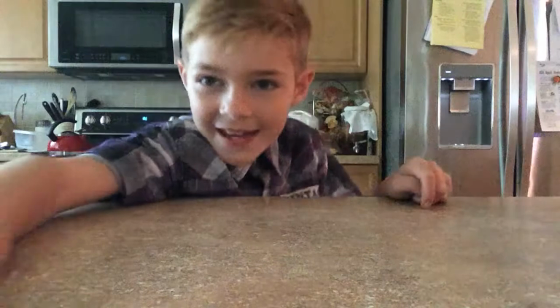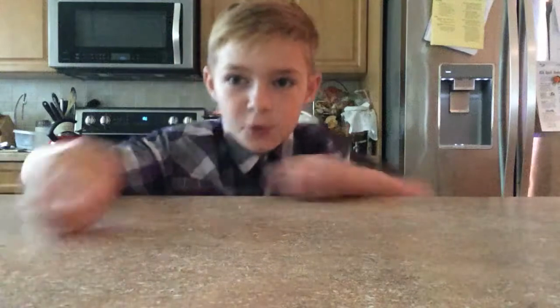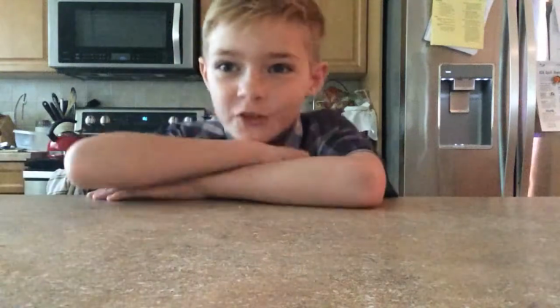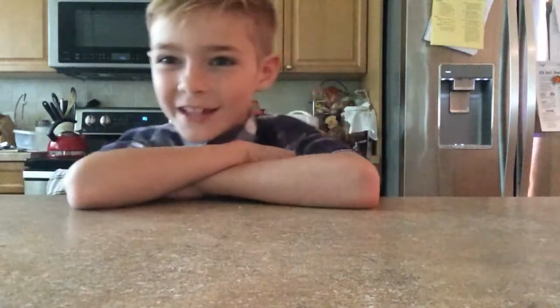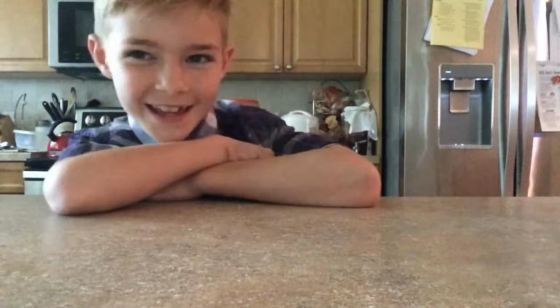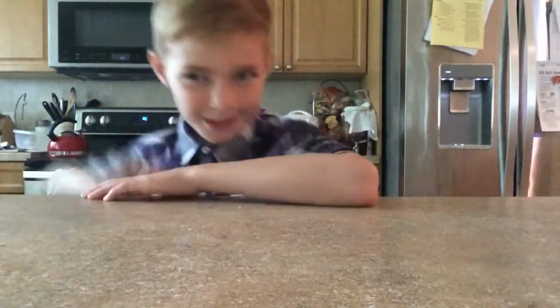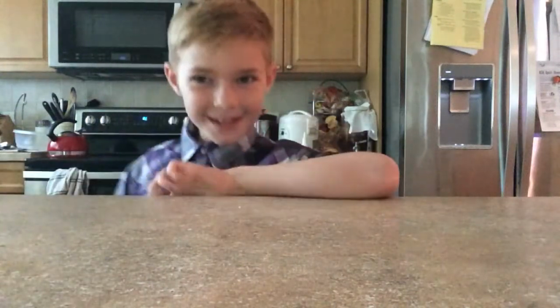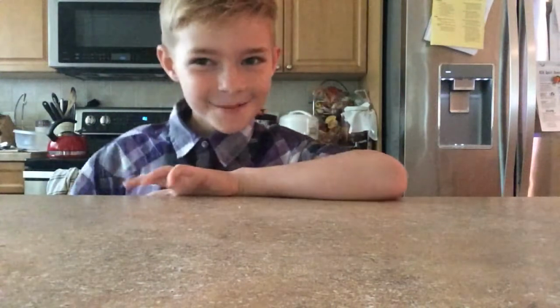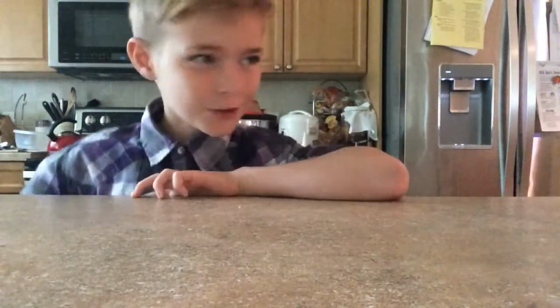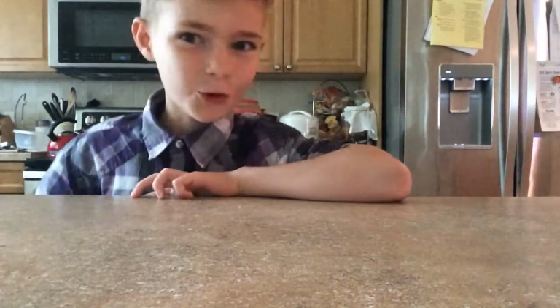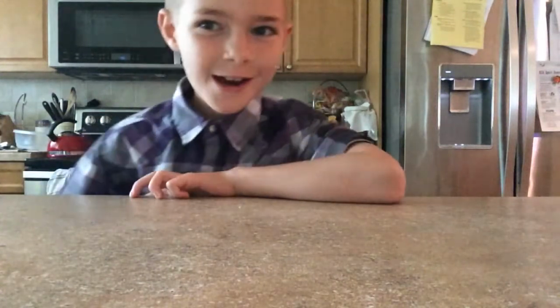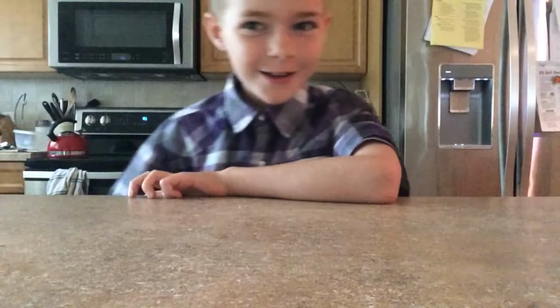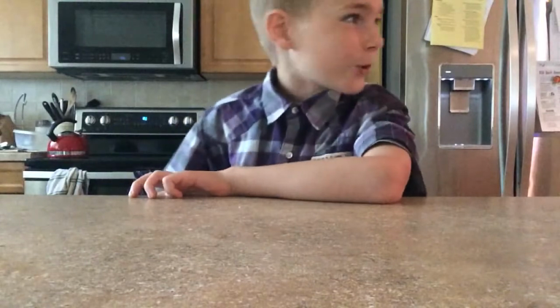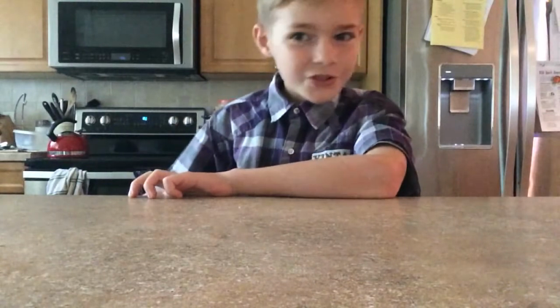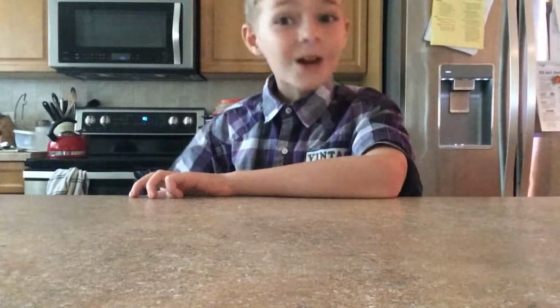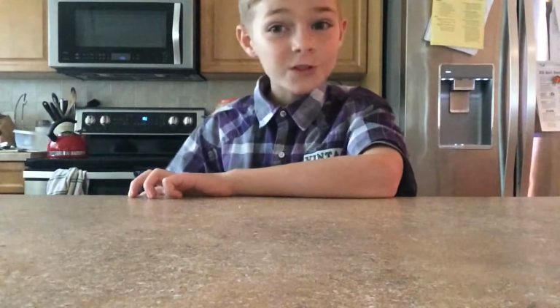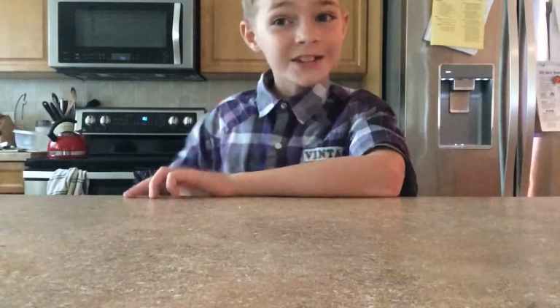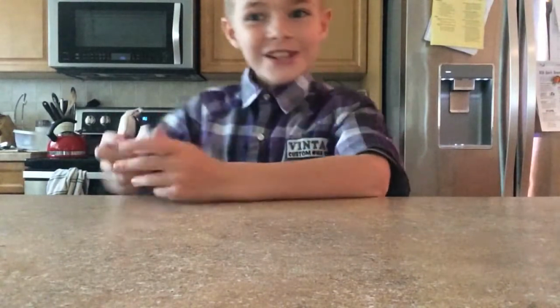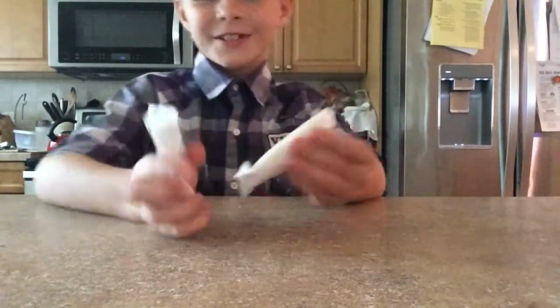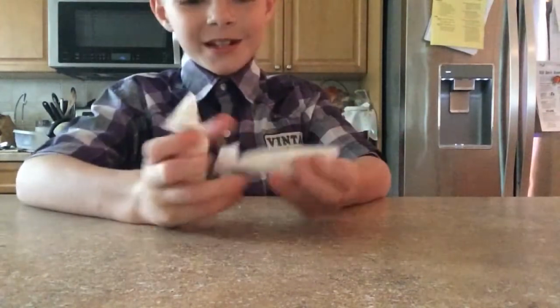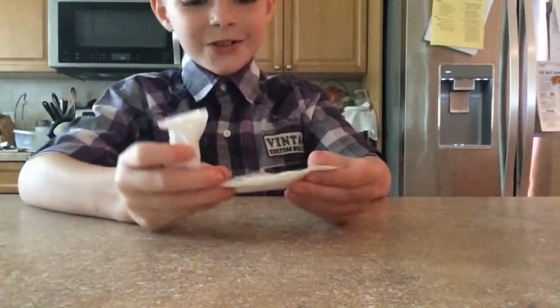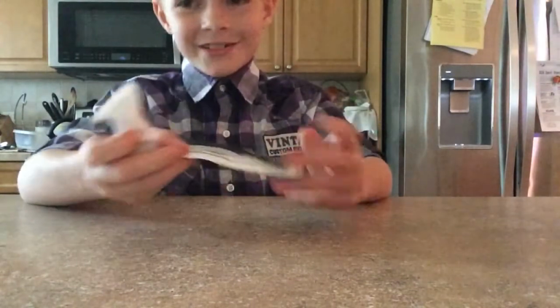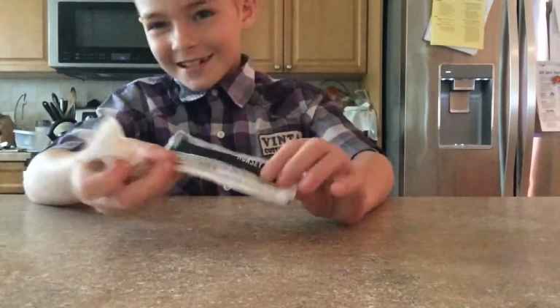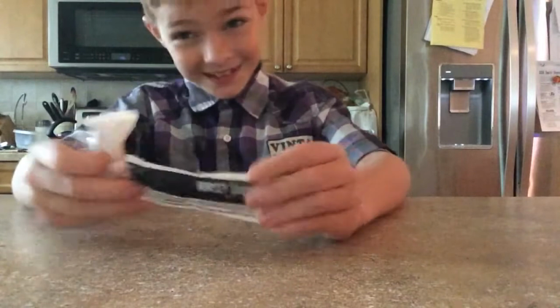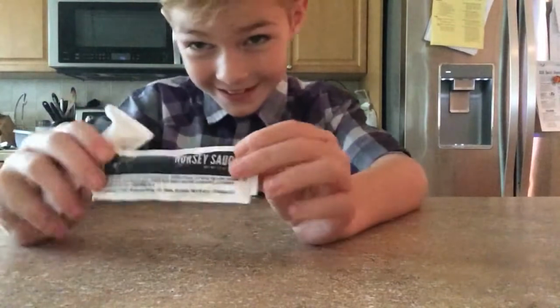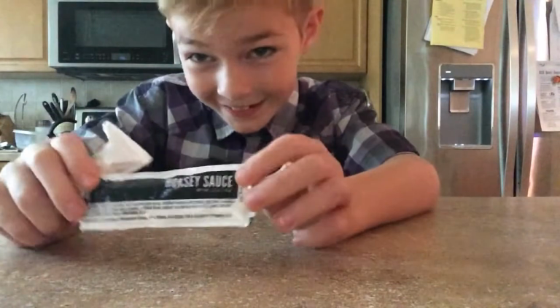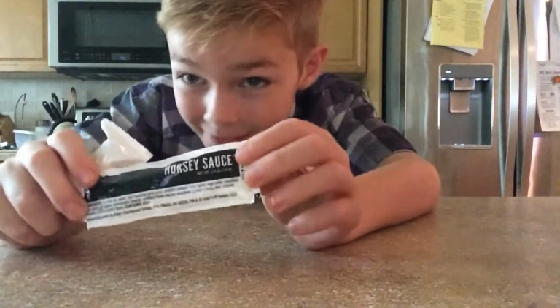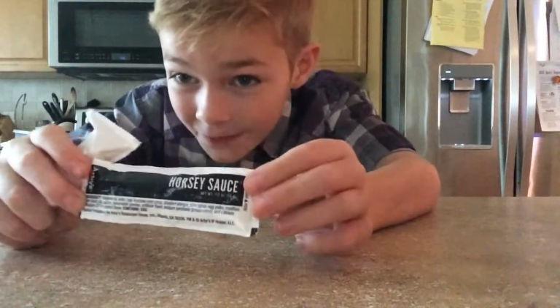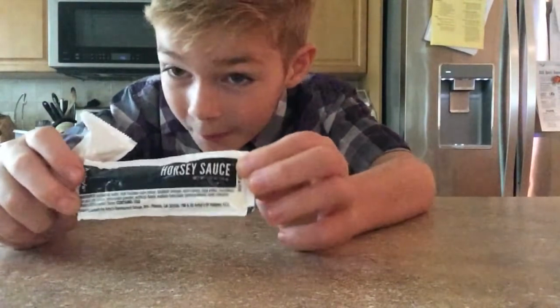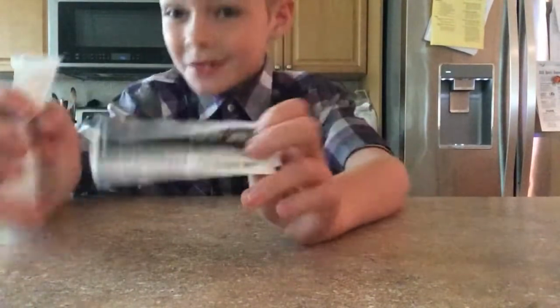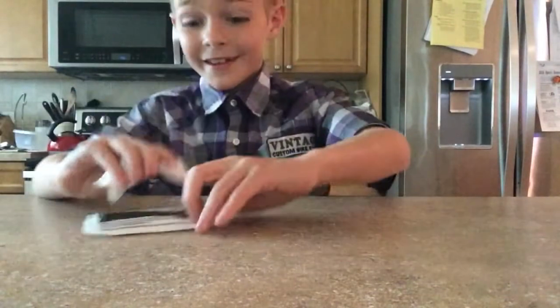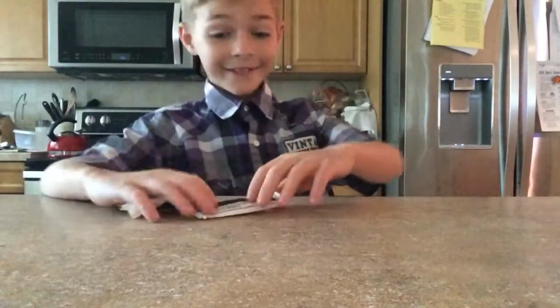Hey guys, welcome back to another video. Today I'm going to be making my little brother a horseradish sauce sandwich. Oh gosh, he does not like spicy things that much, but yeah, okay.